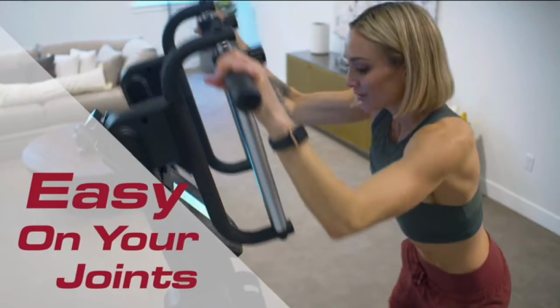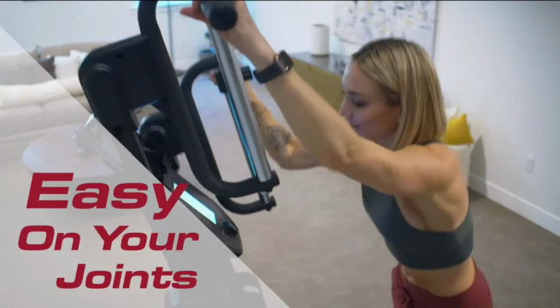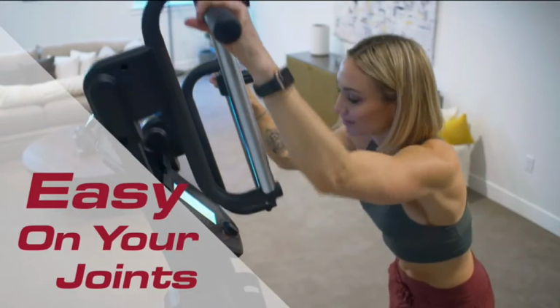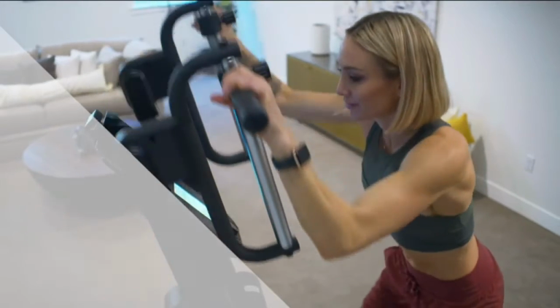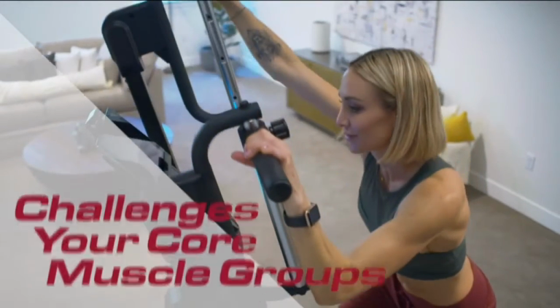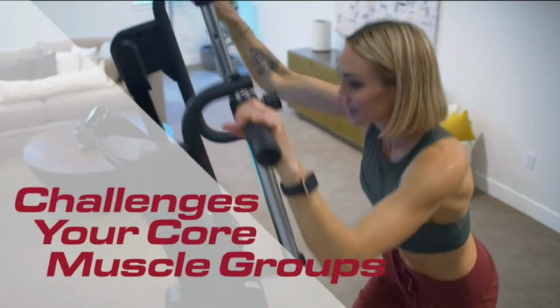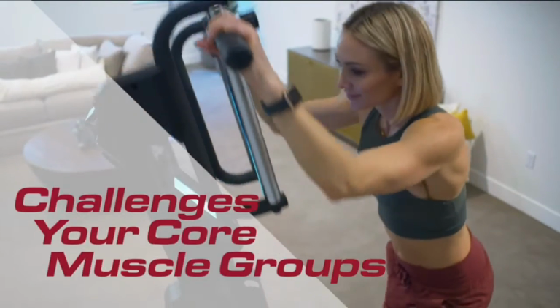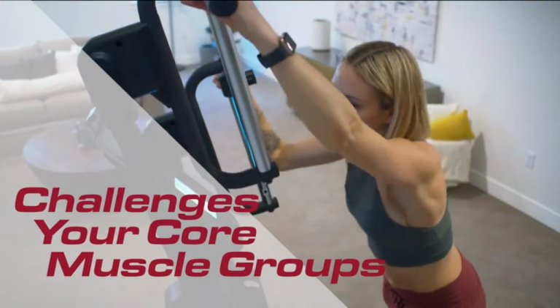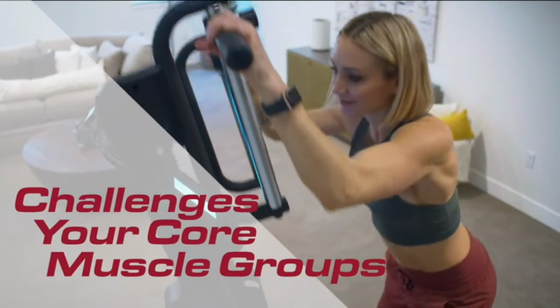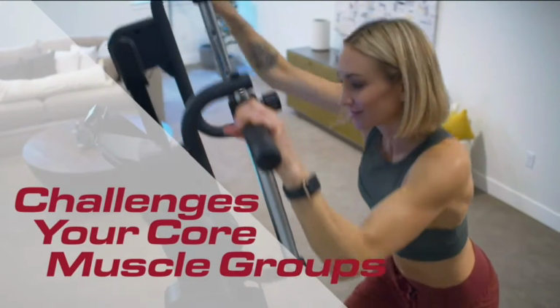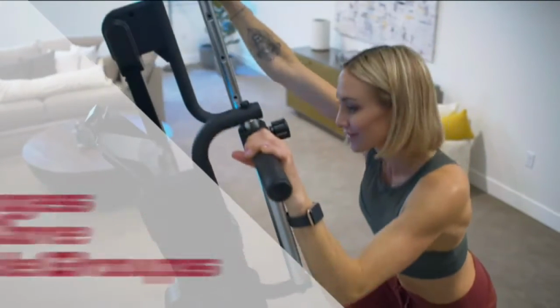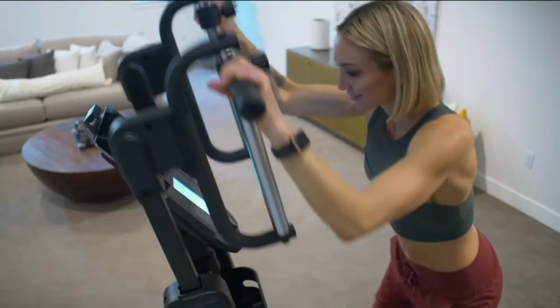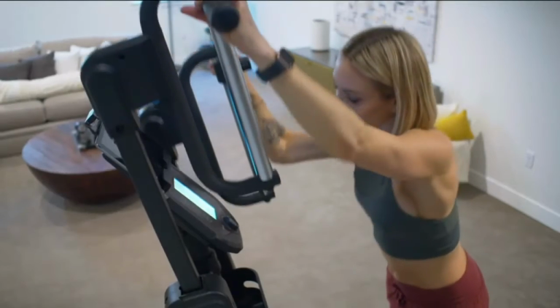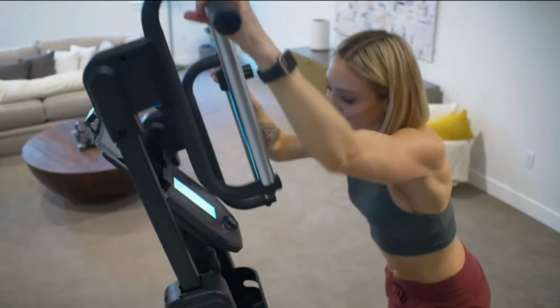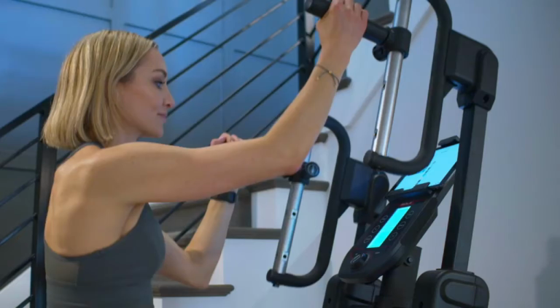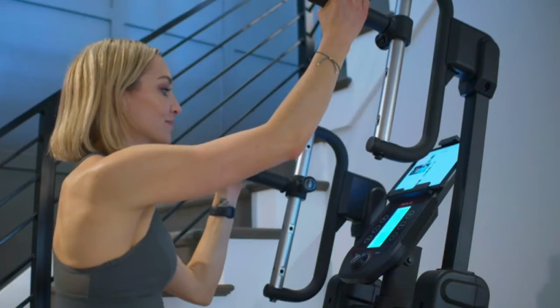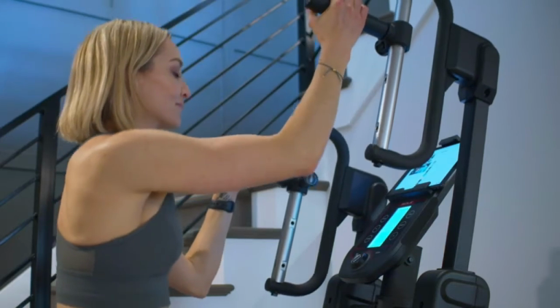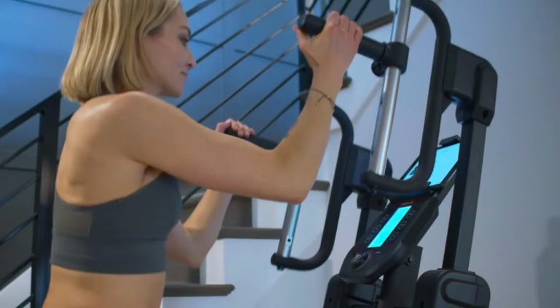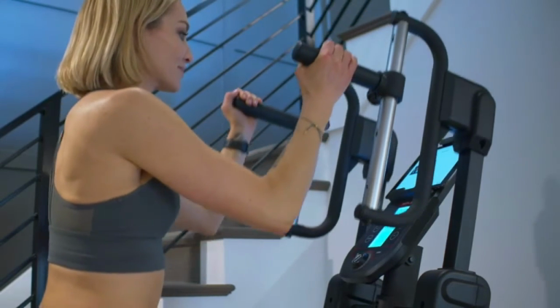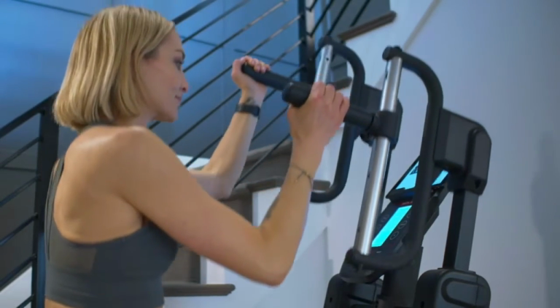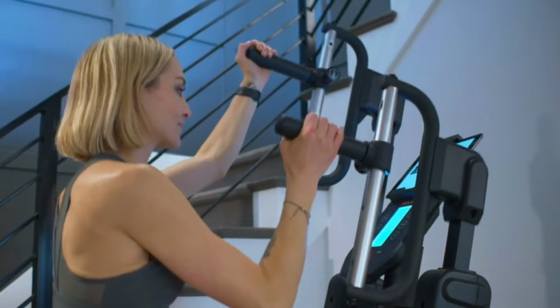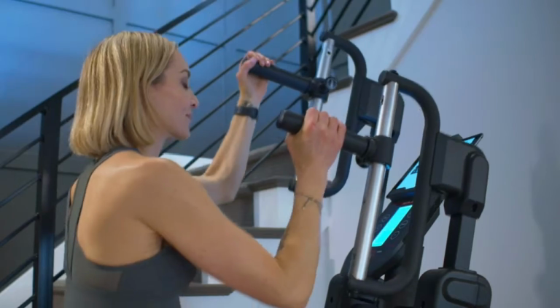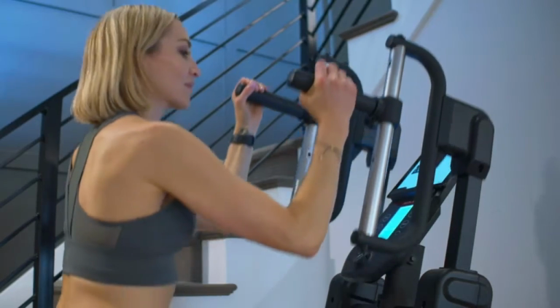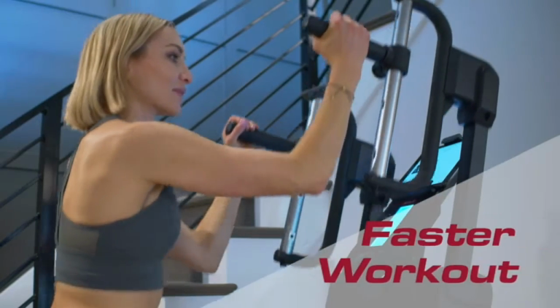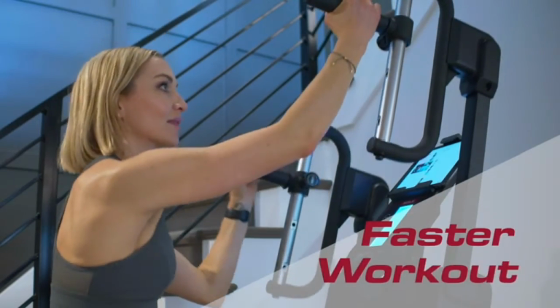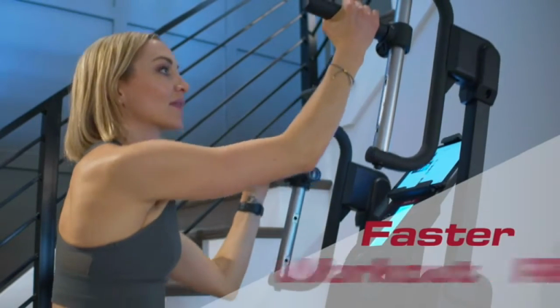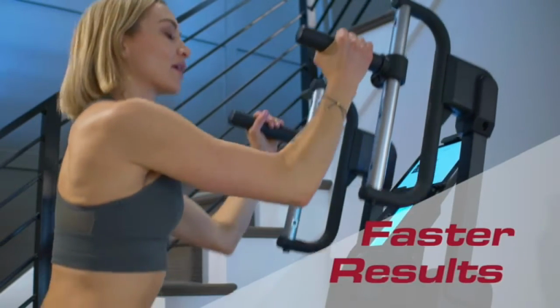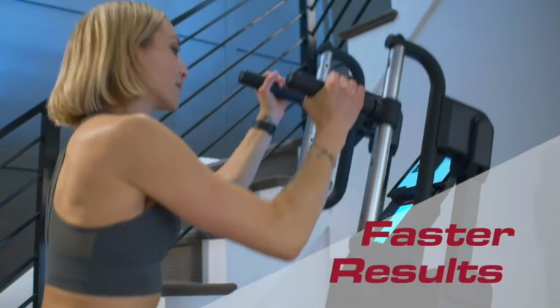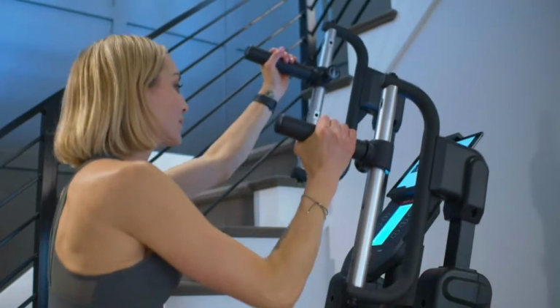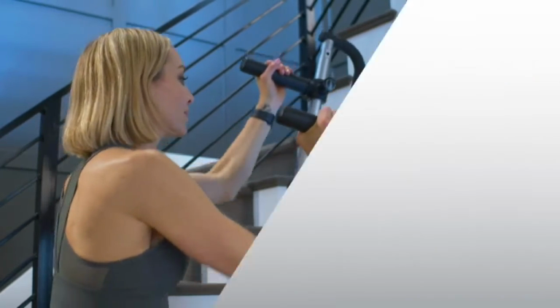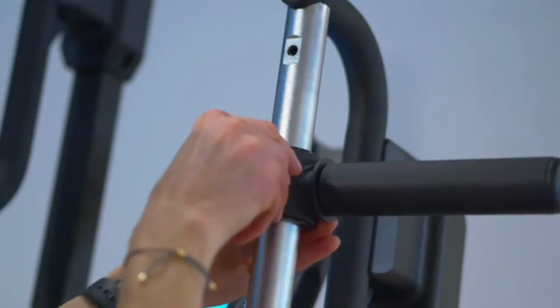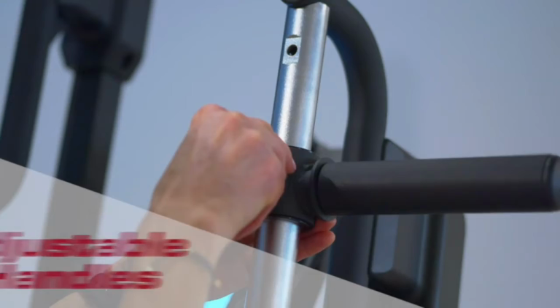The frame is backed by a lifetime warranty and rated for users up to 400 pounds. Get a full body workout with low impact on your knees and lower back. If you want to know more about this item, you can follow the video description.